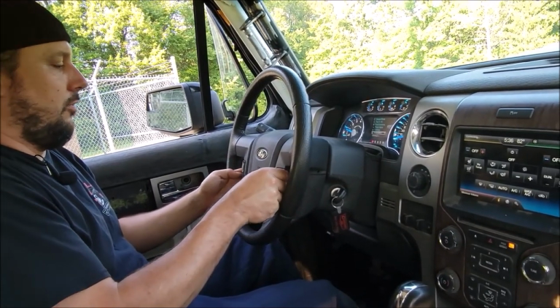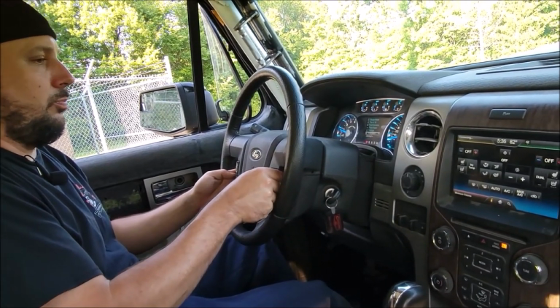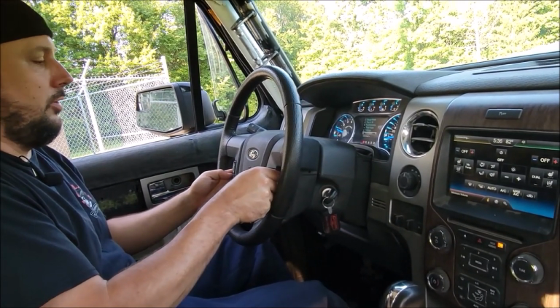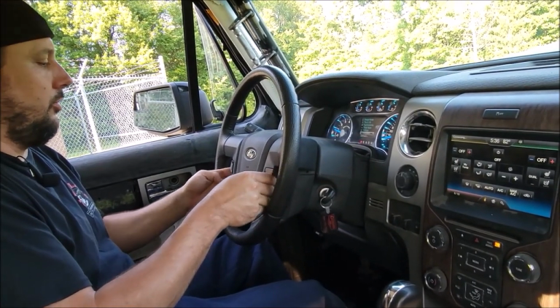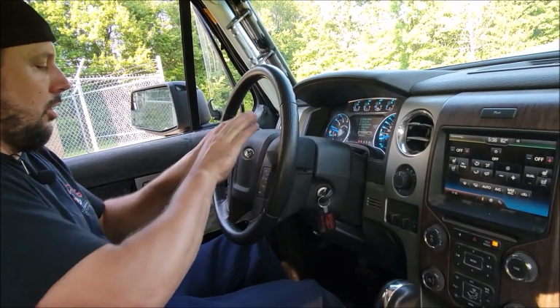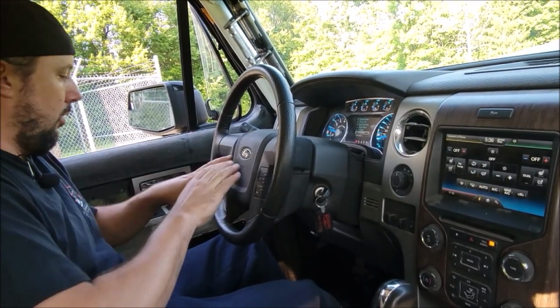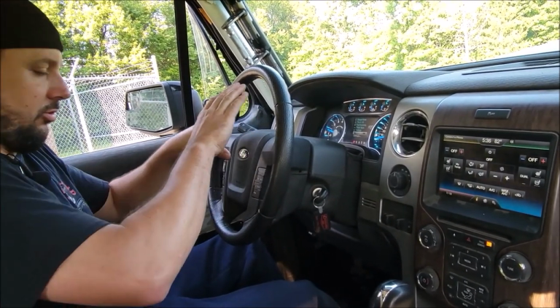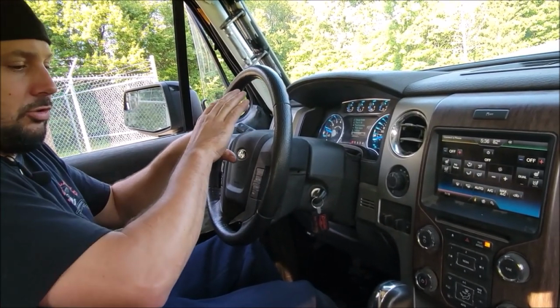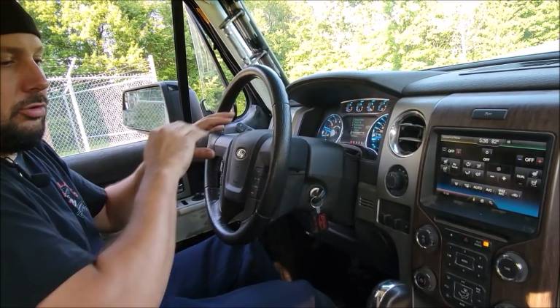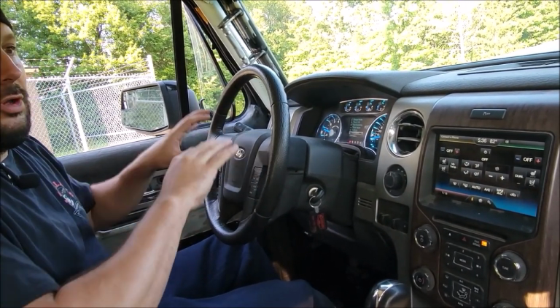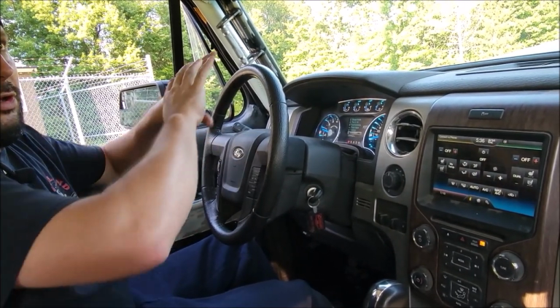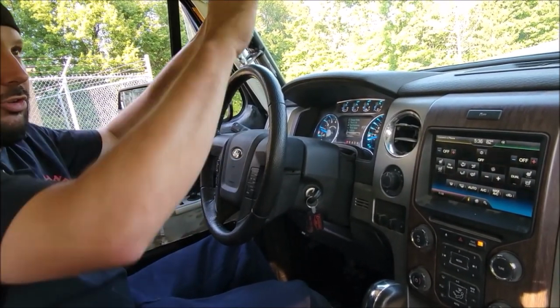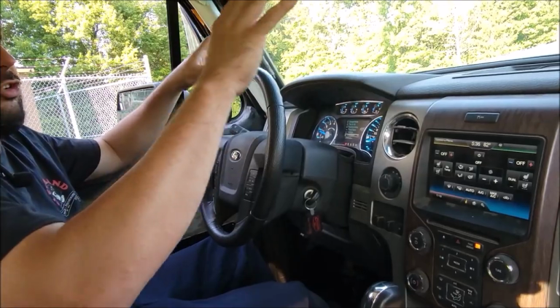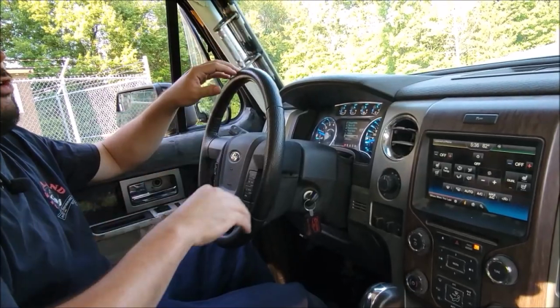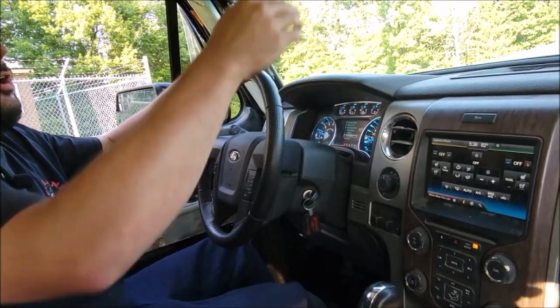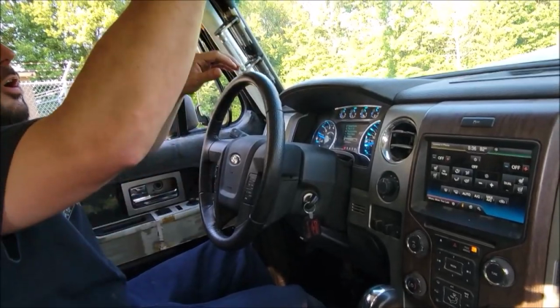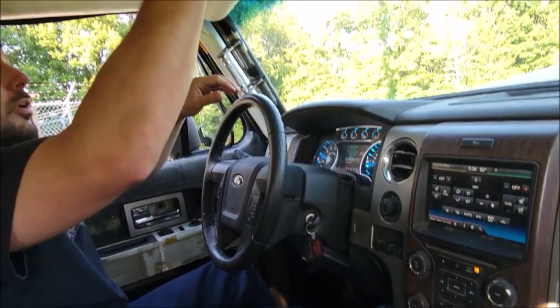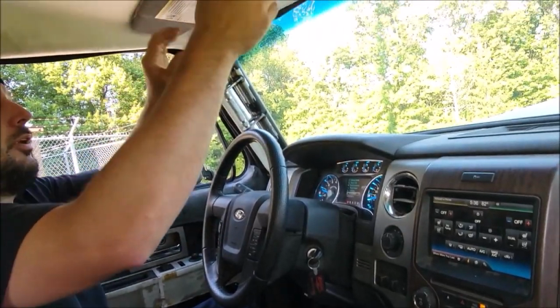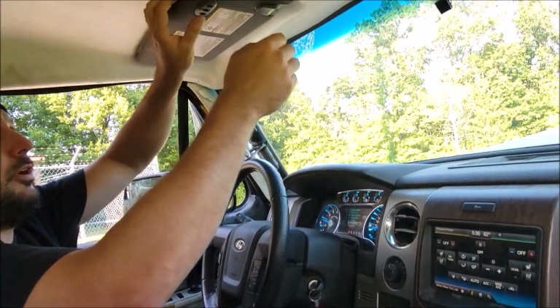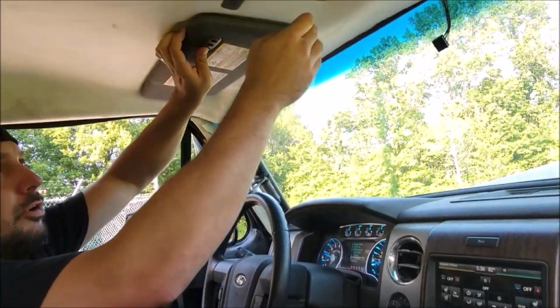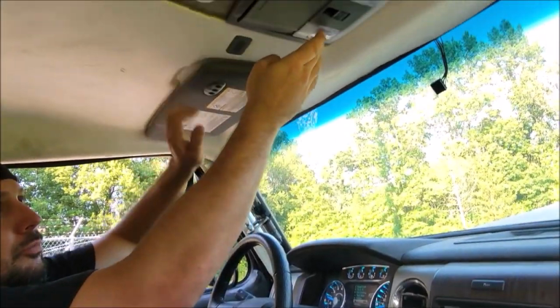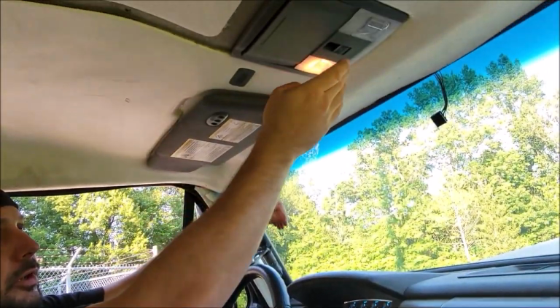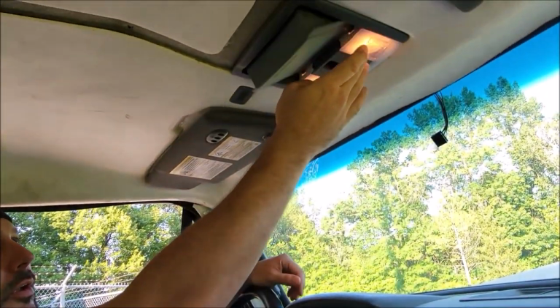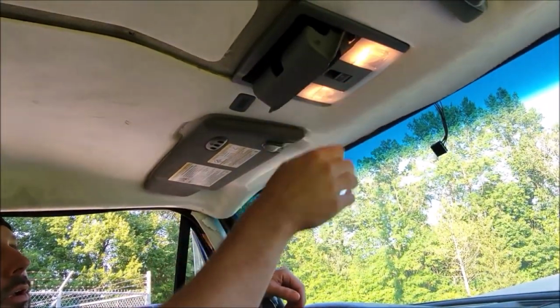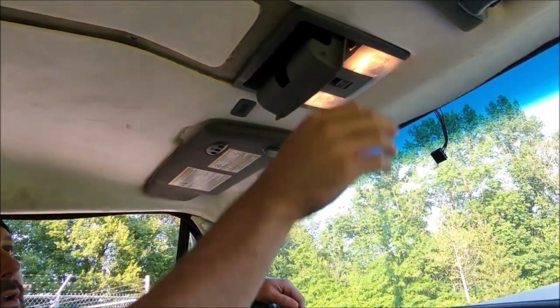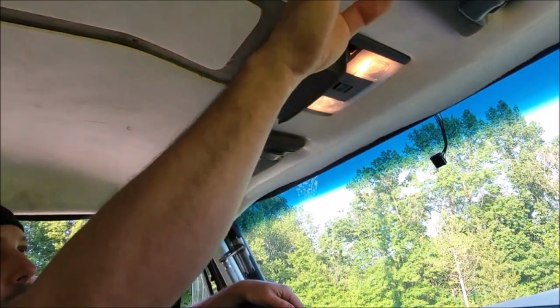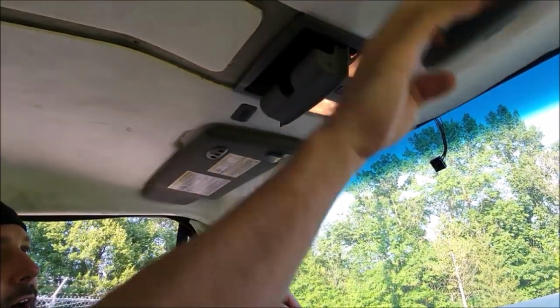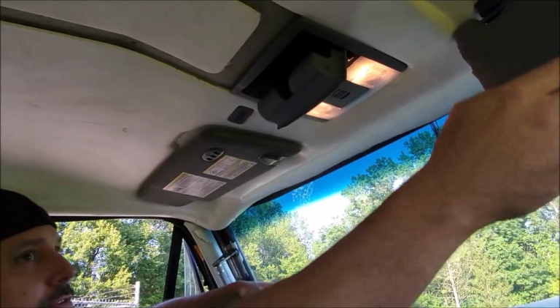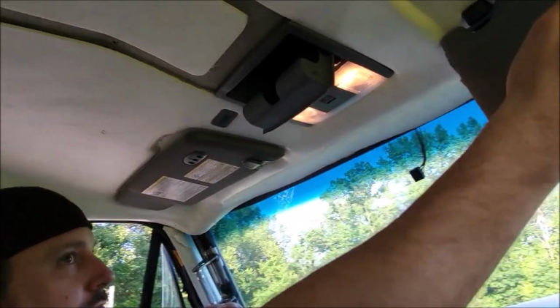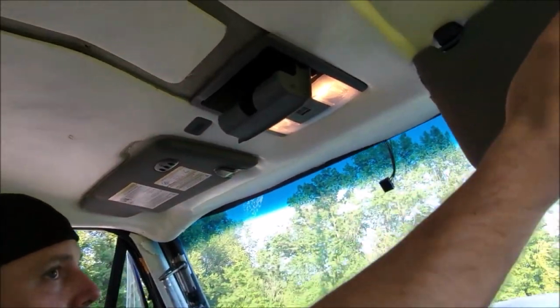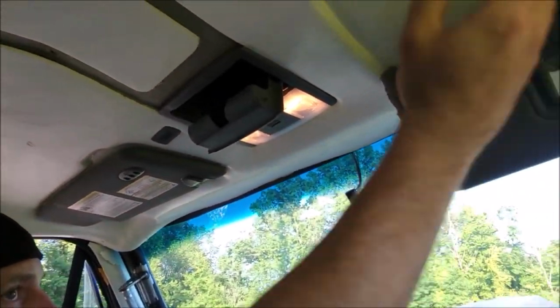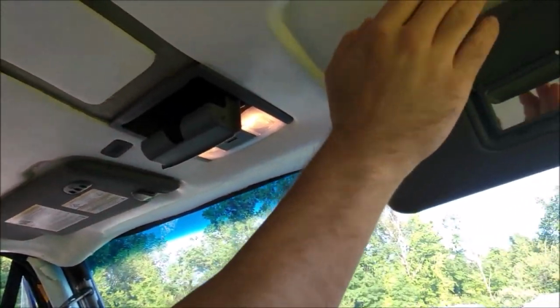All of our buttons, all of this is functional, just like it should be in your truck. All of our overhead lights, home link, visors, vanity lights.